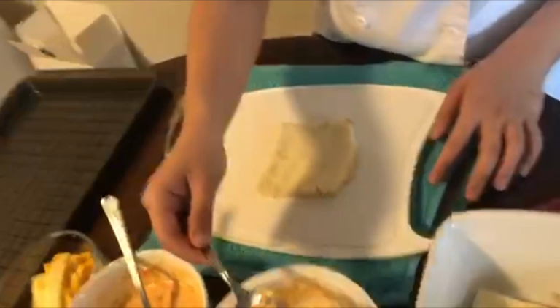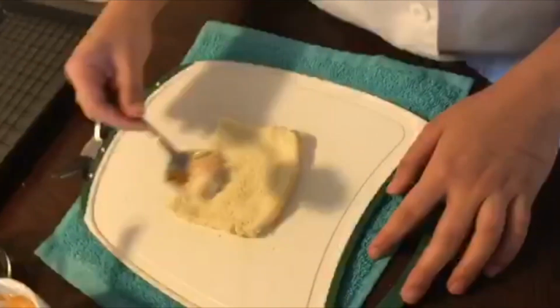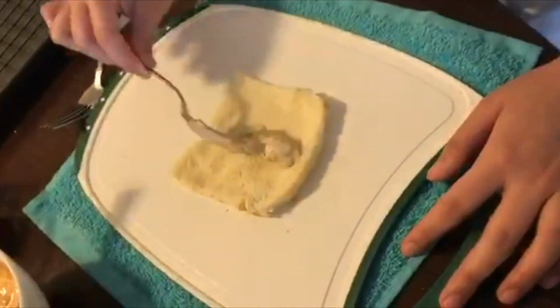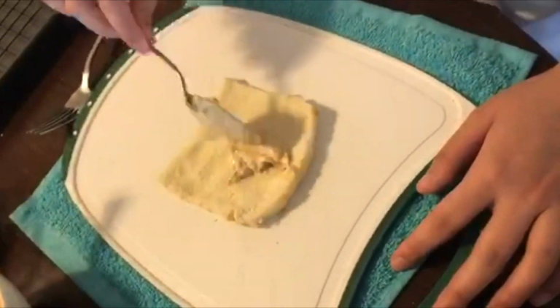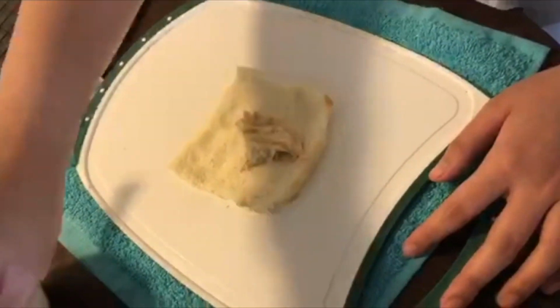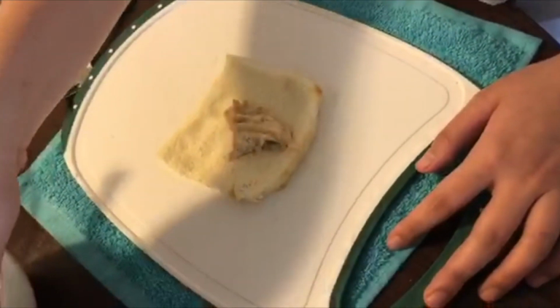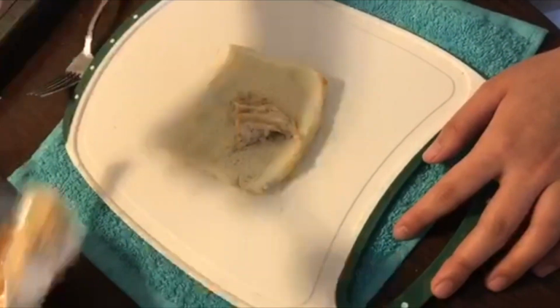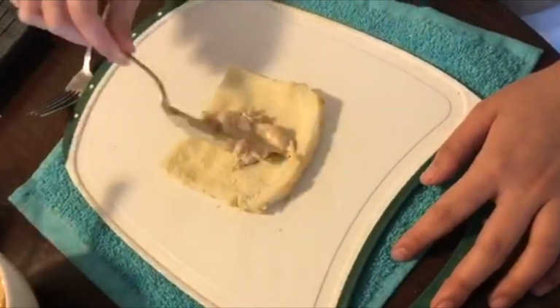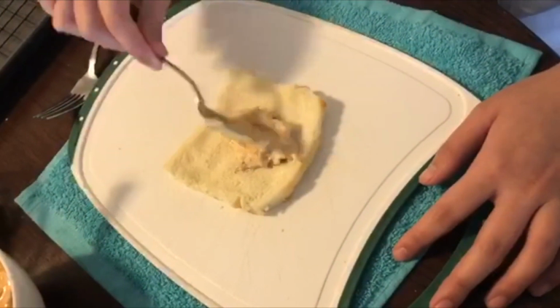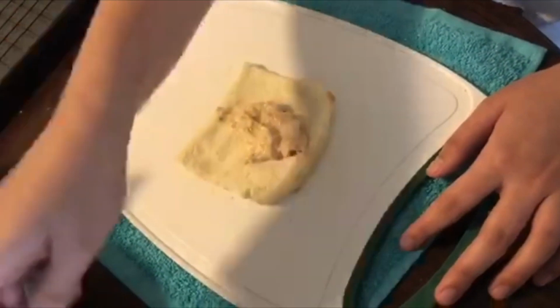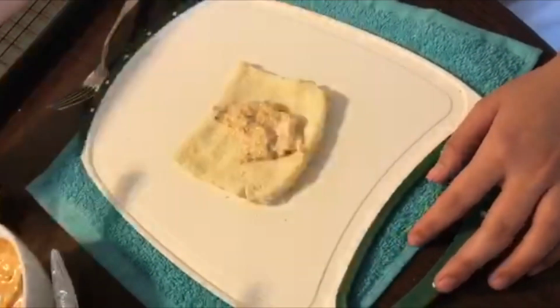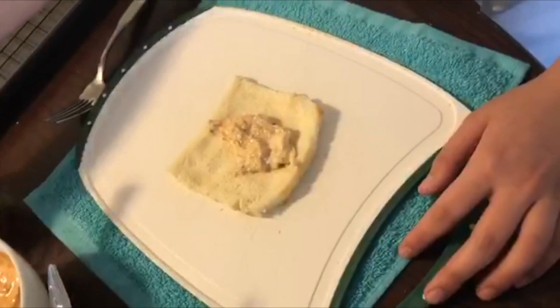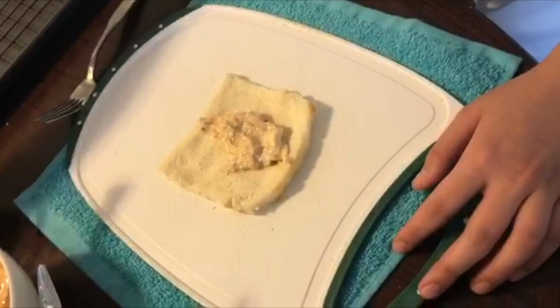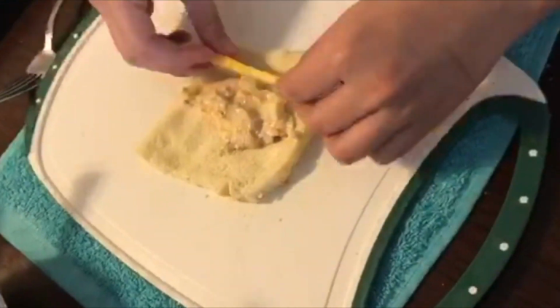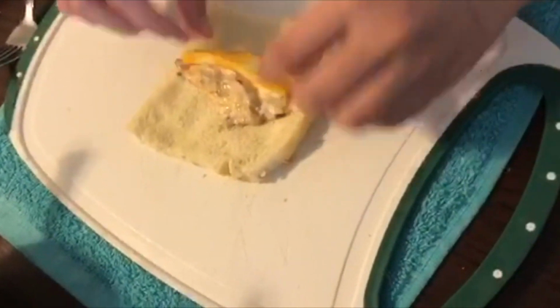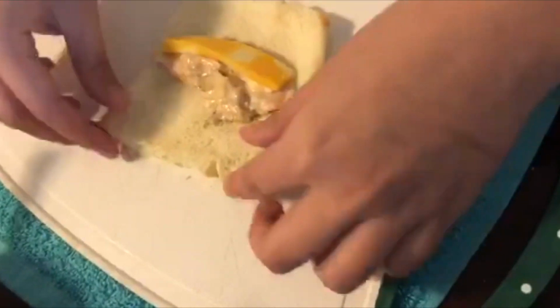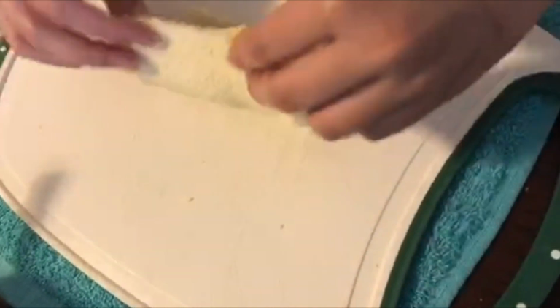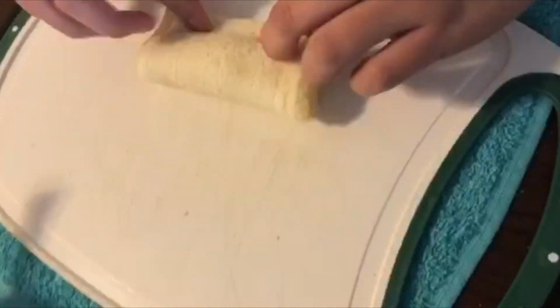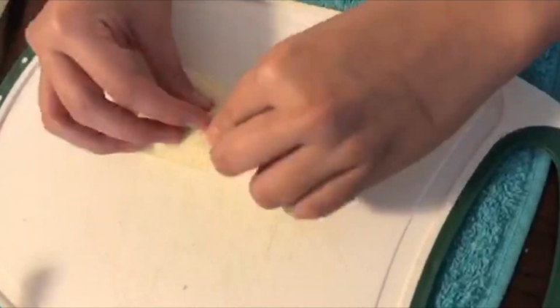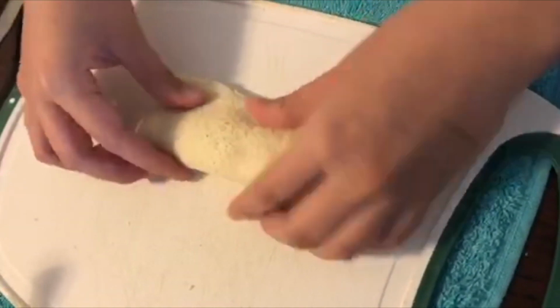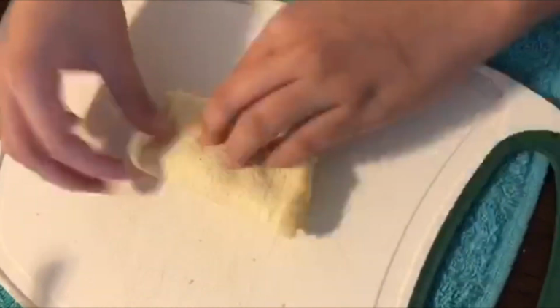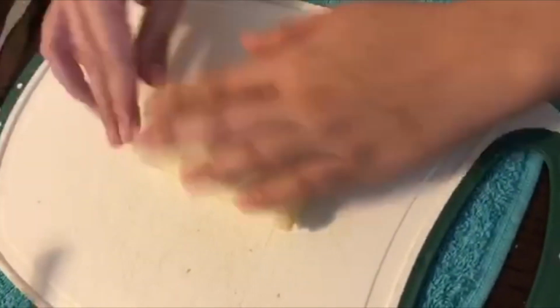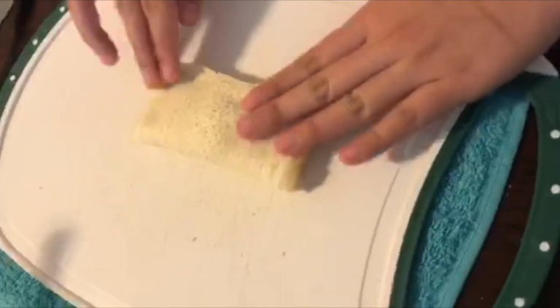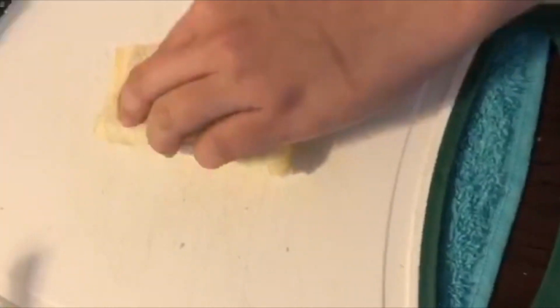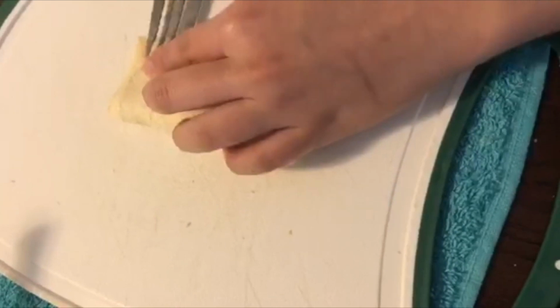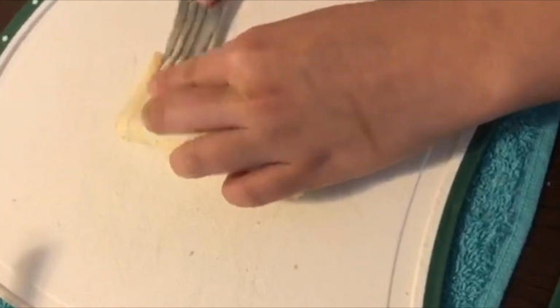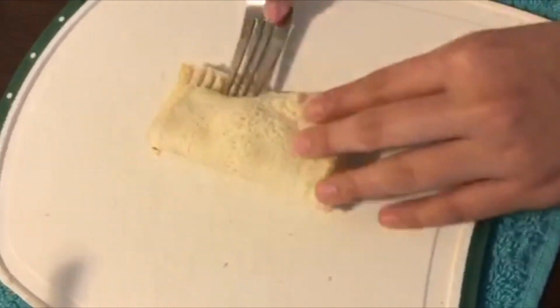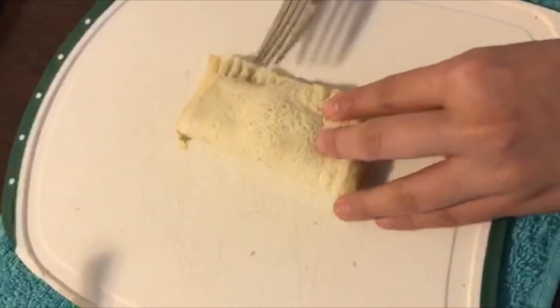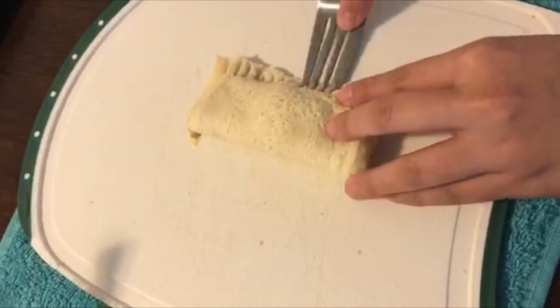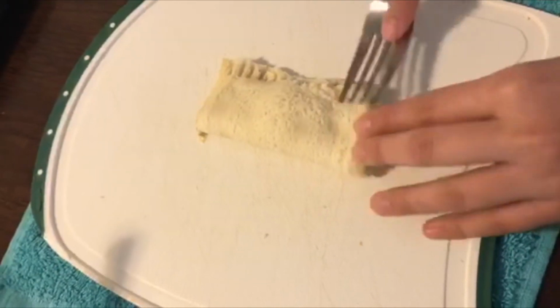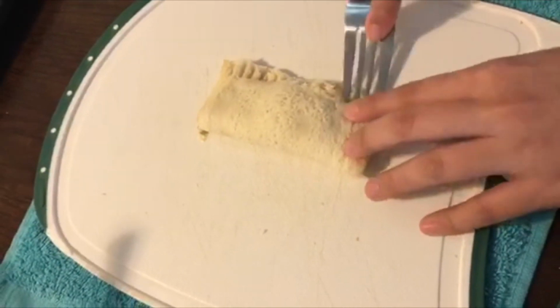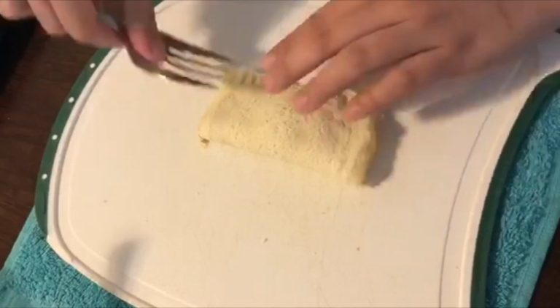For the next step, we are going to place the bread on a clean cutting board, scoop a spoonful of tuna filling into the middle of the bread, add the cheese, fold it, and then crimp it with a fork.